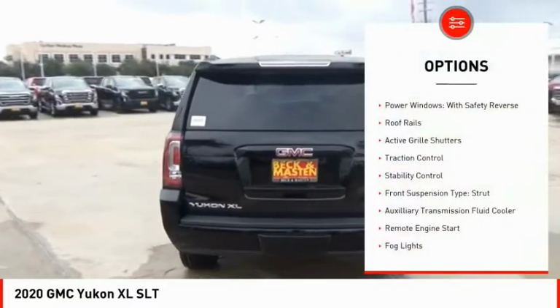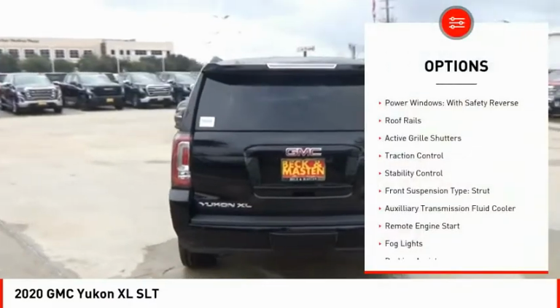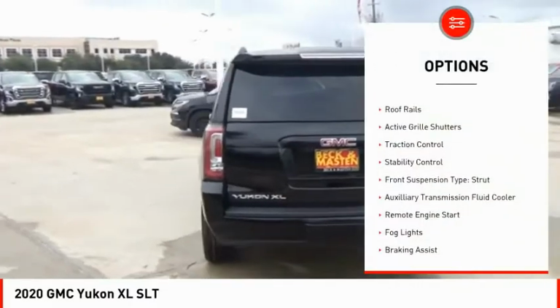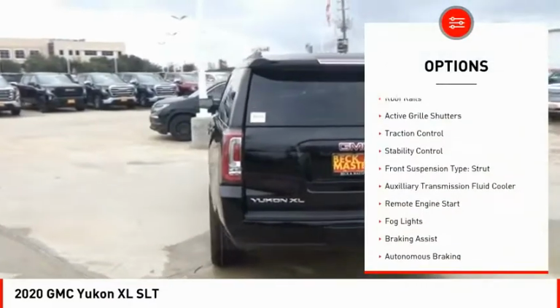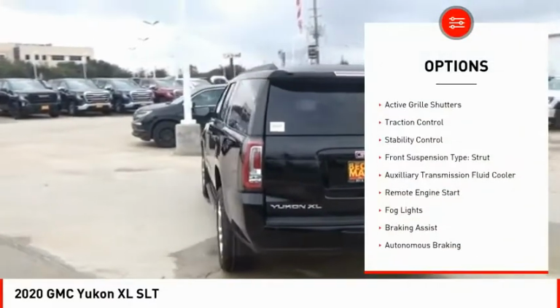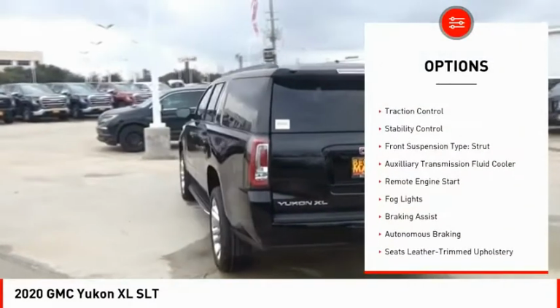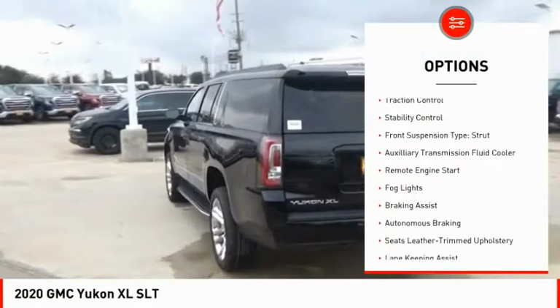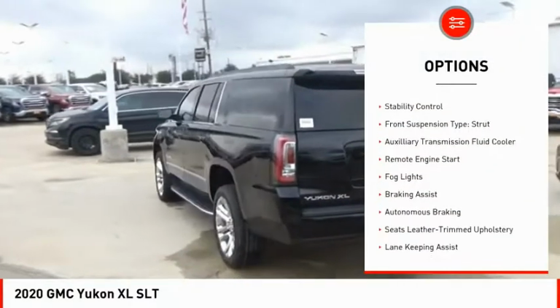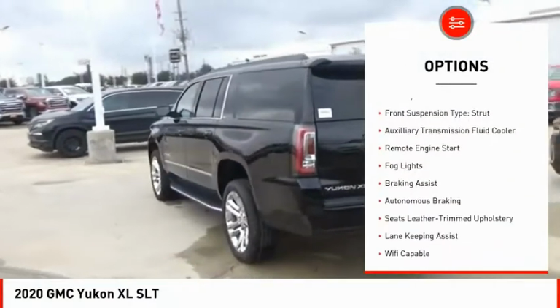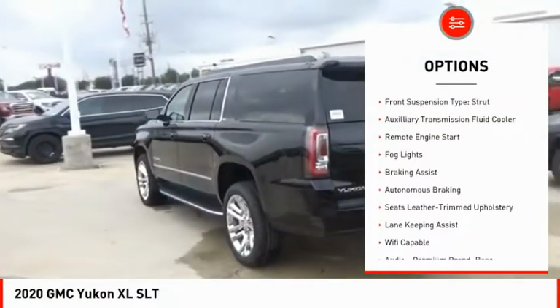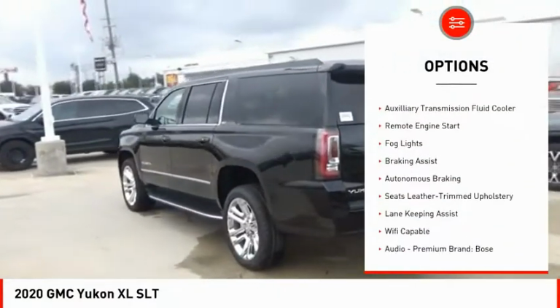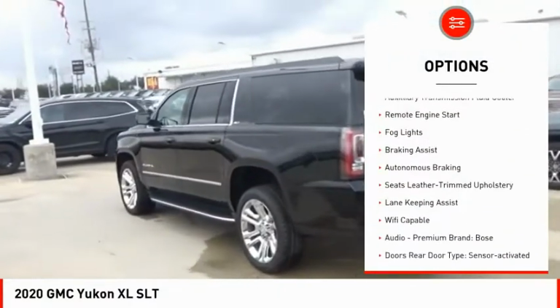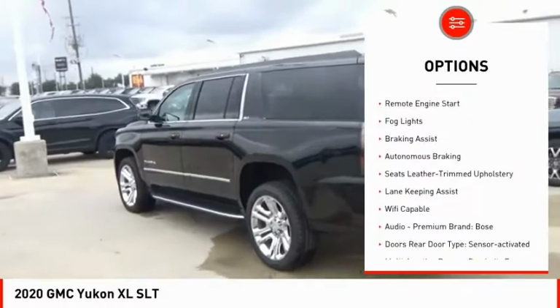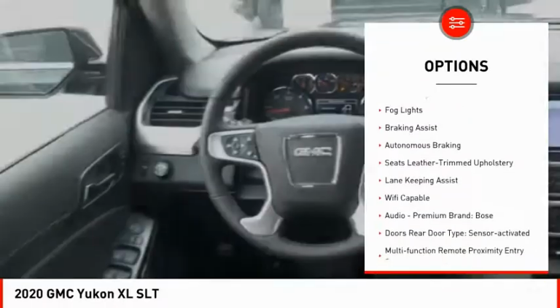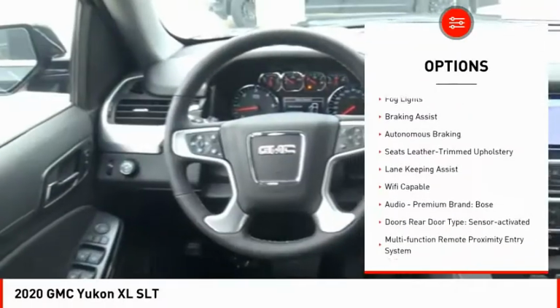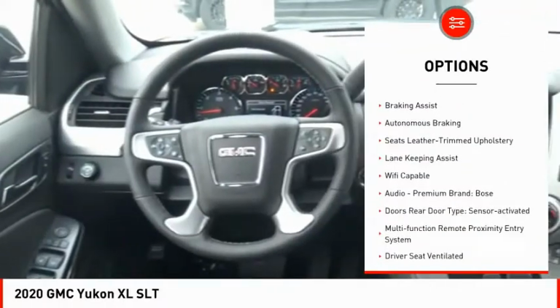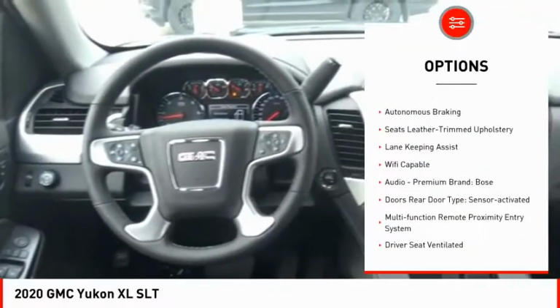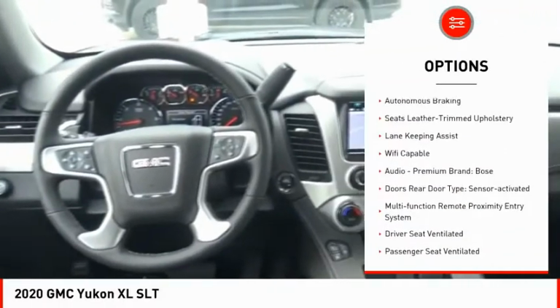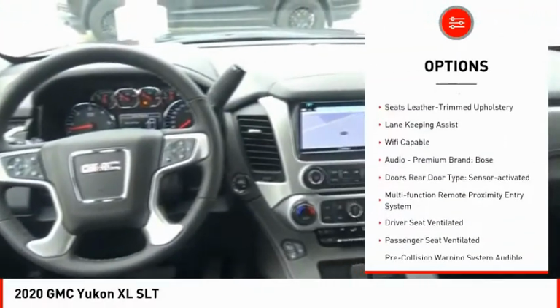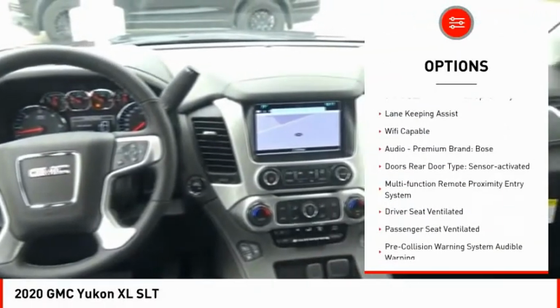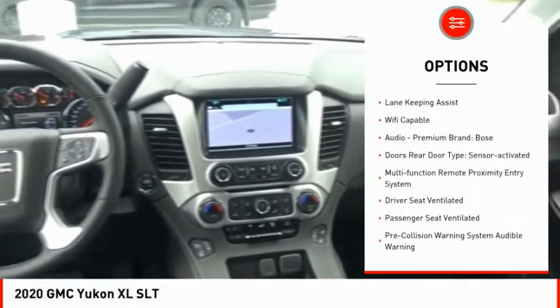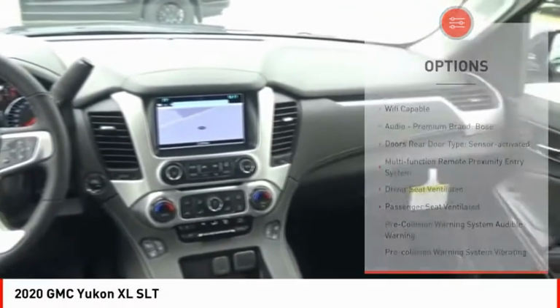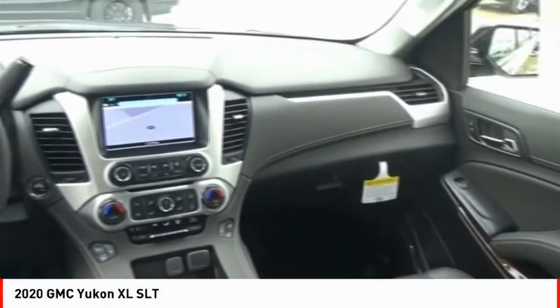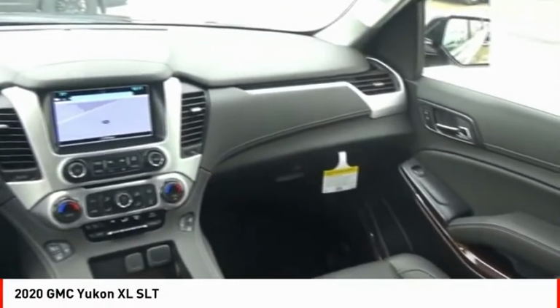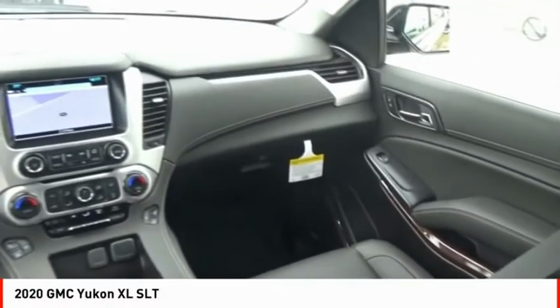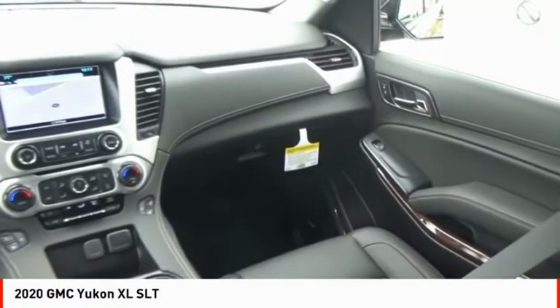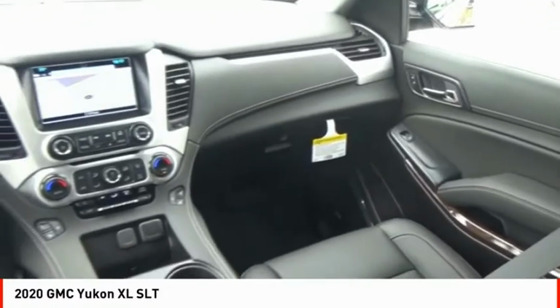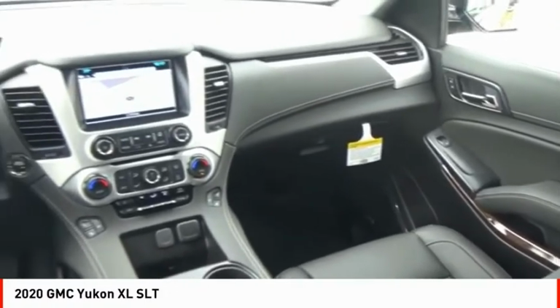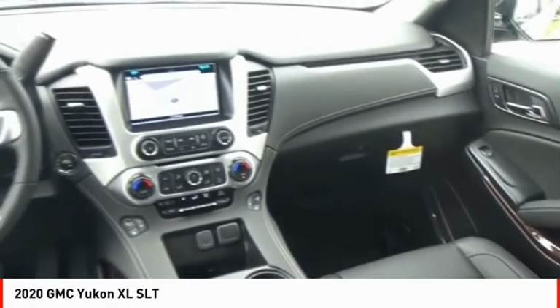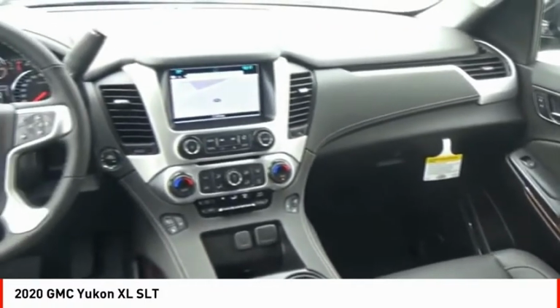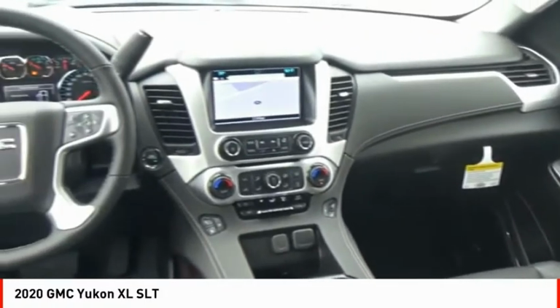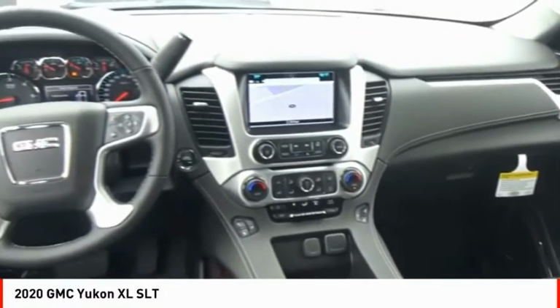Power windows with safety reverse, roof rails, active grille shutters, traction control, stability control, front suspension type strut, auxiliary transmission fluid cooler, remote engine start, fog lights.